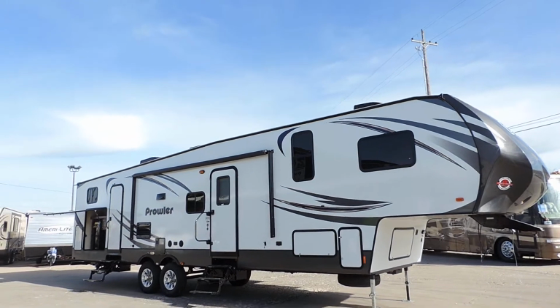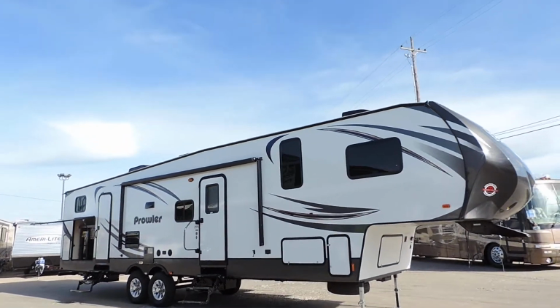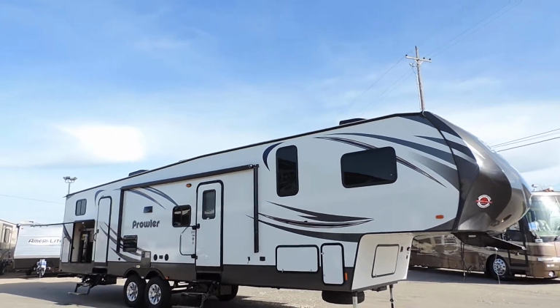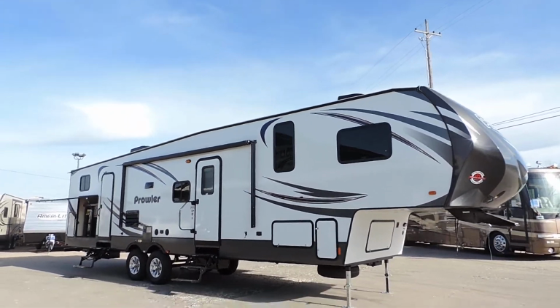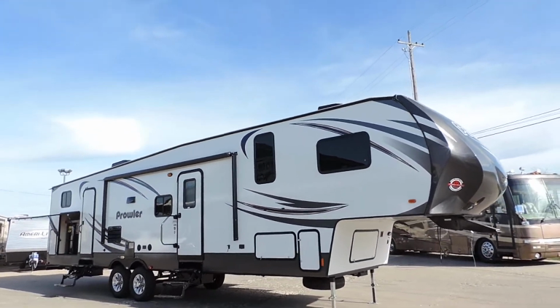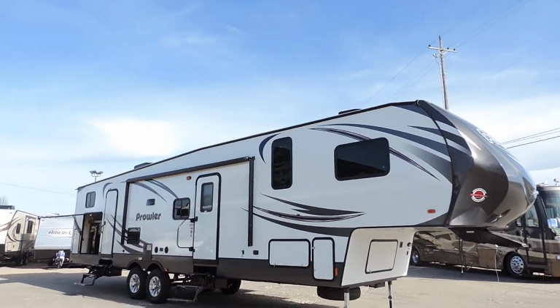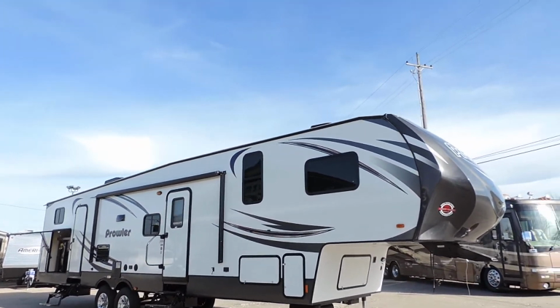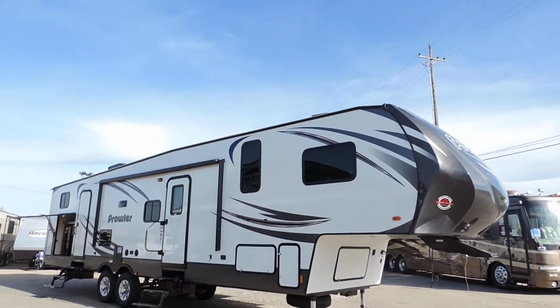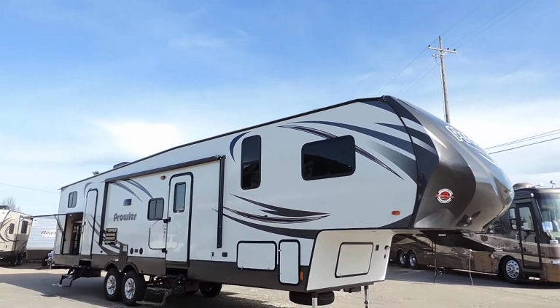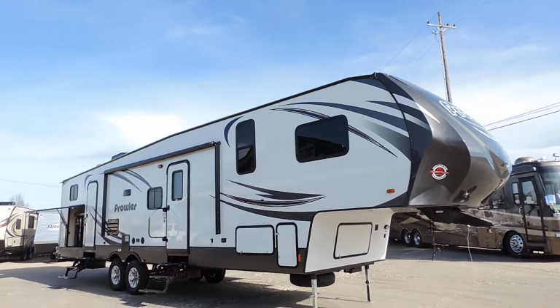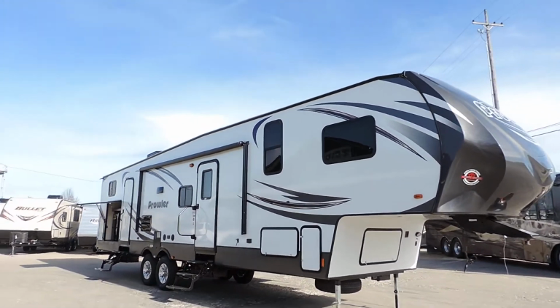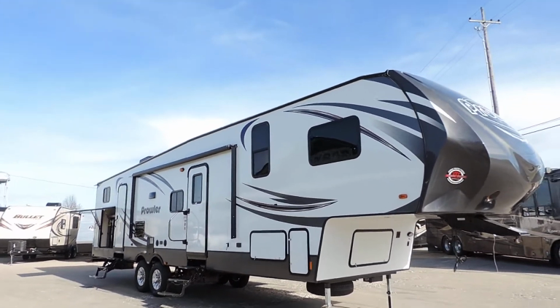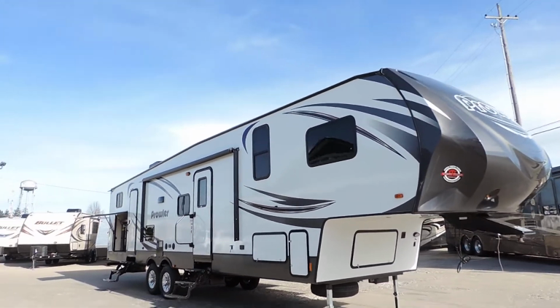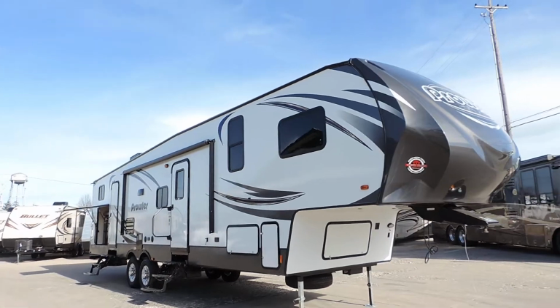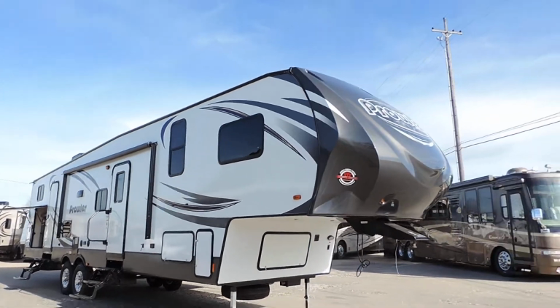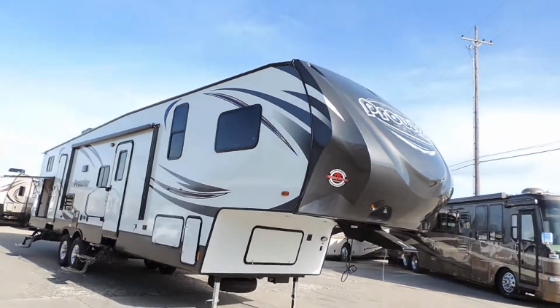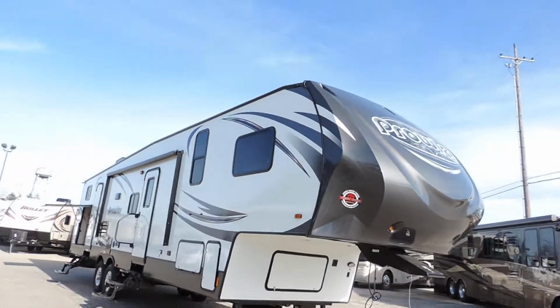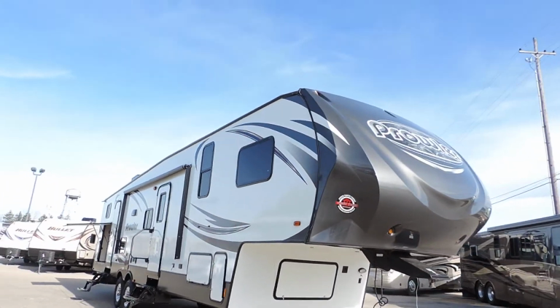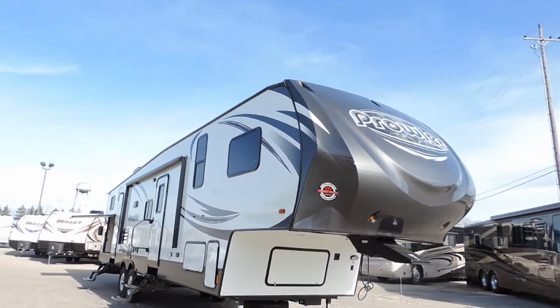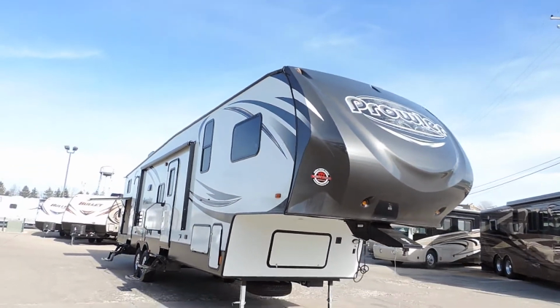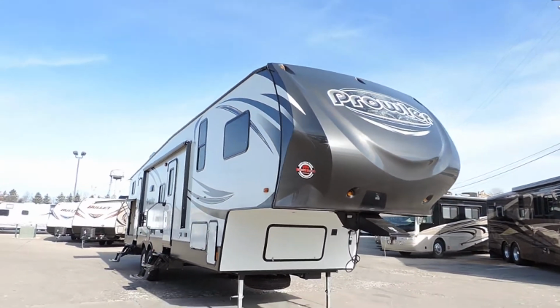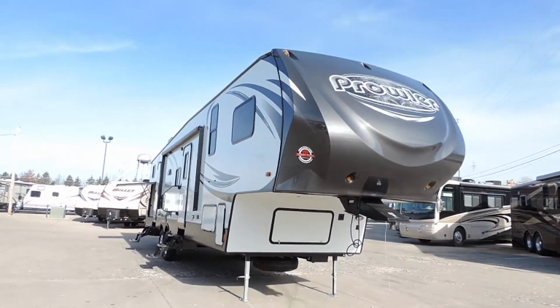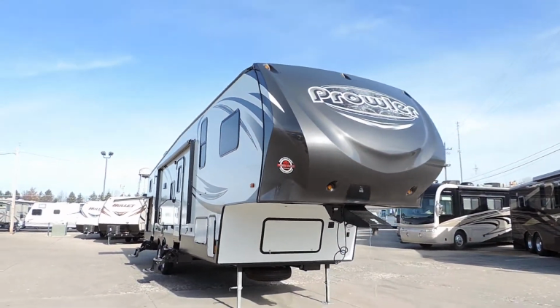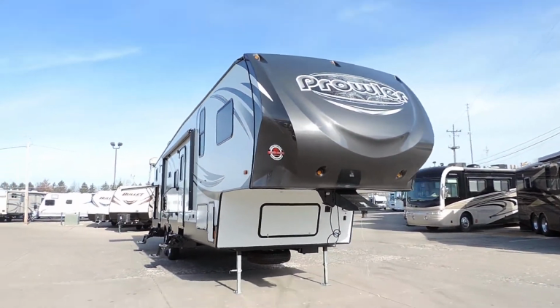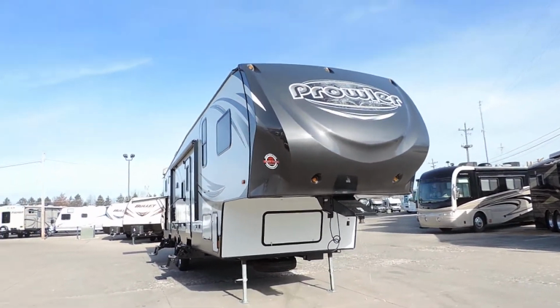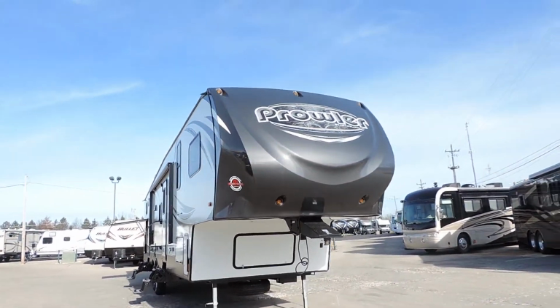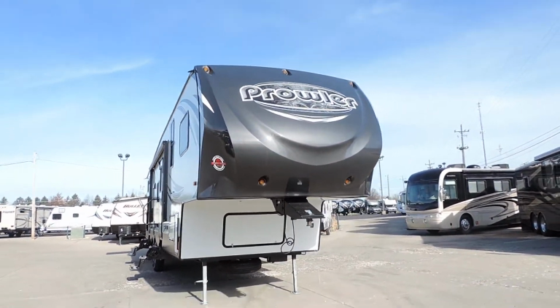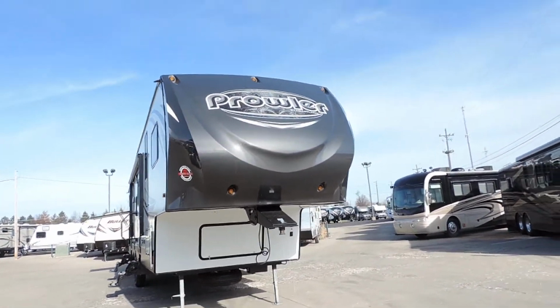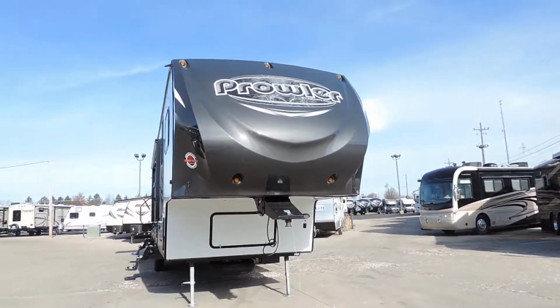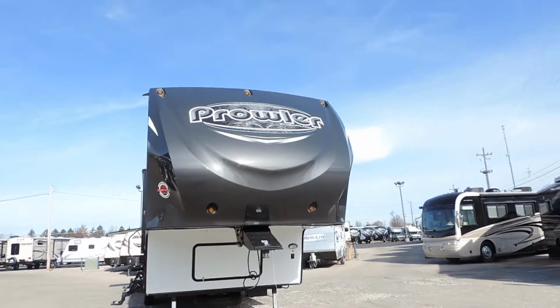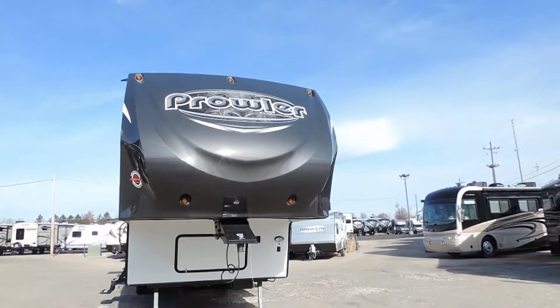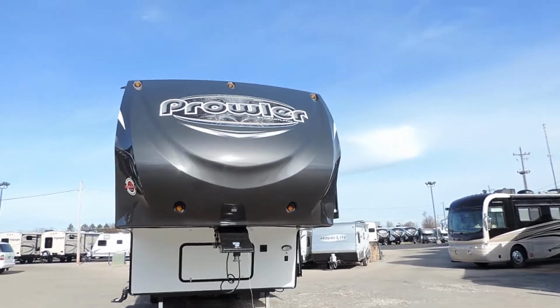Welcome to Zoomer's RV. Today we have a brand new 2016 Heartland Prowler 5th Wheel. This is model 365, and it's a brand new floor plan.